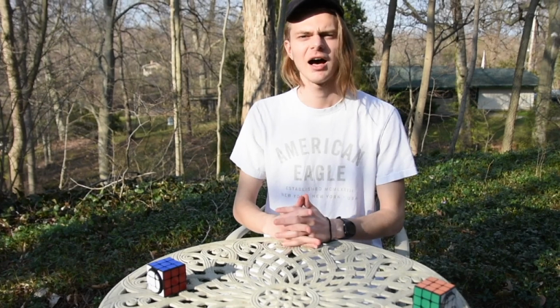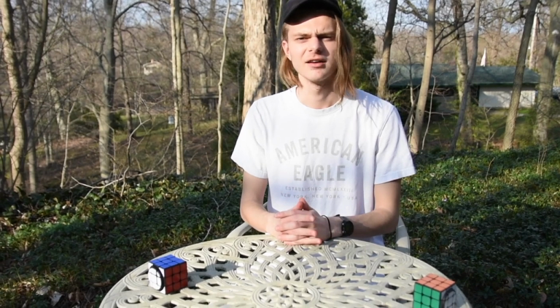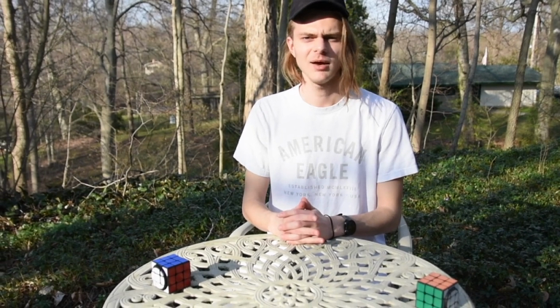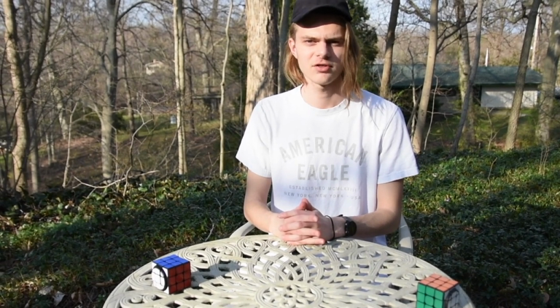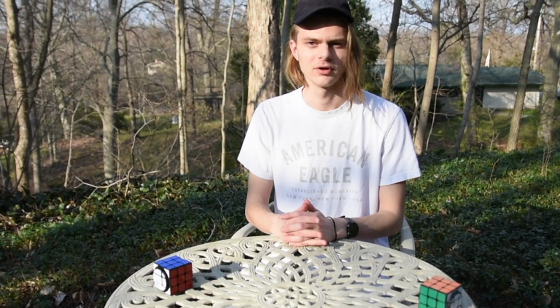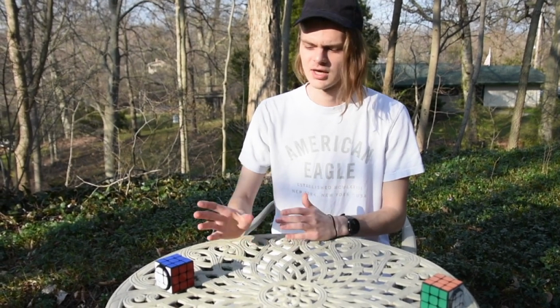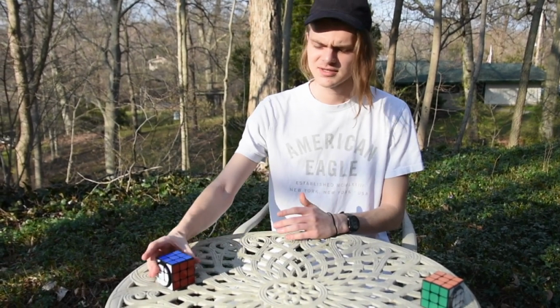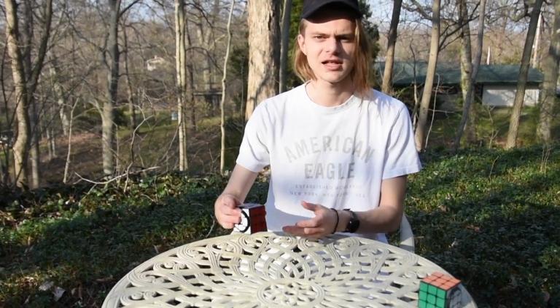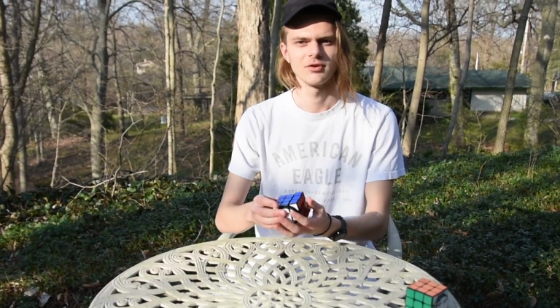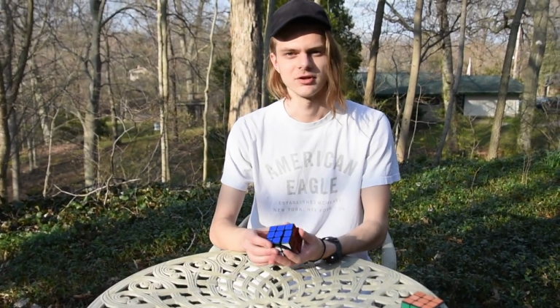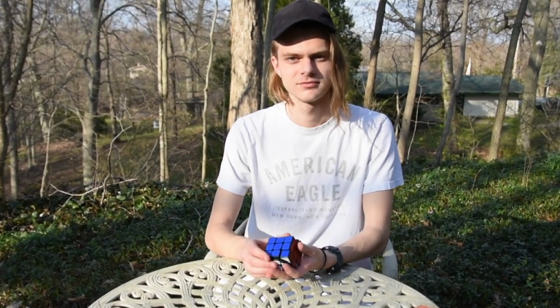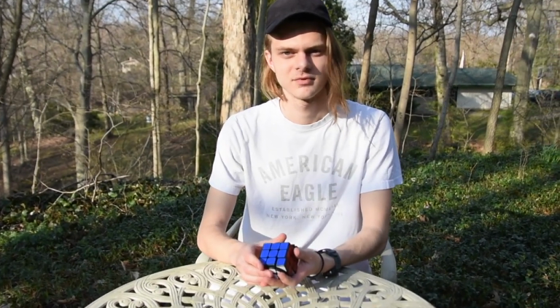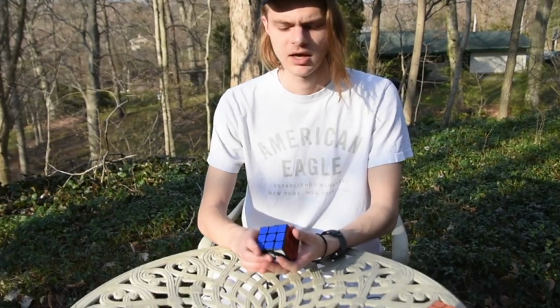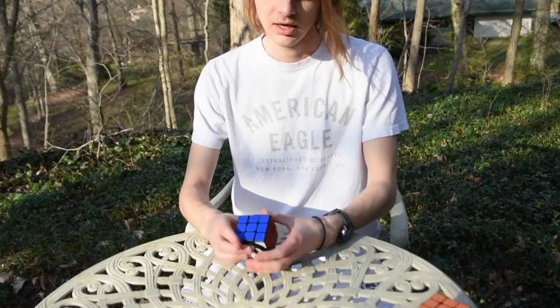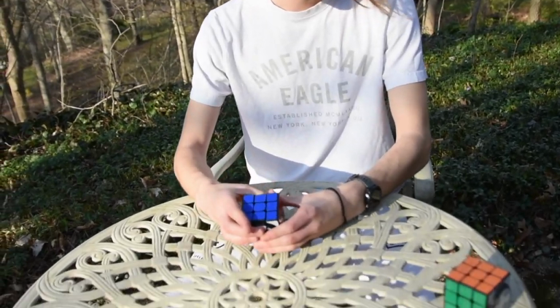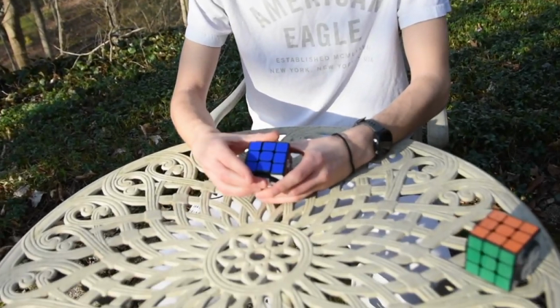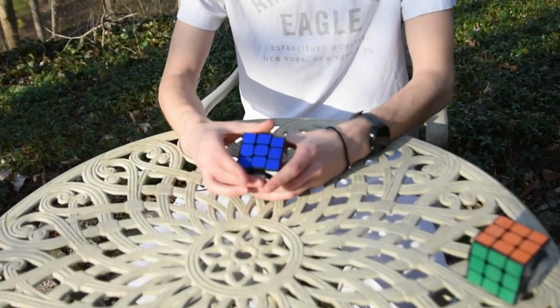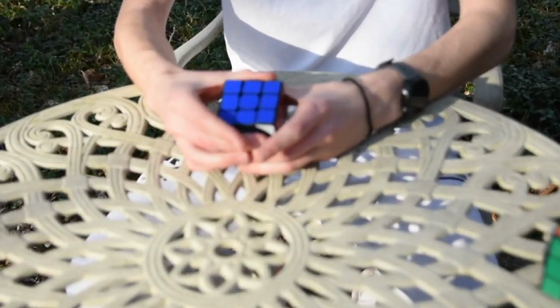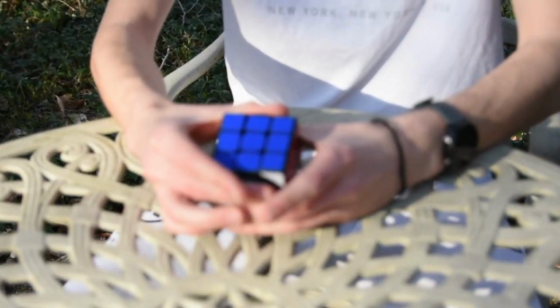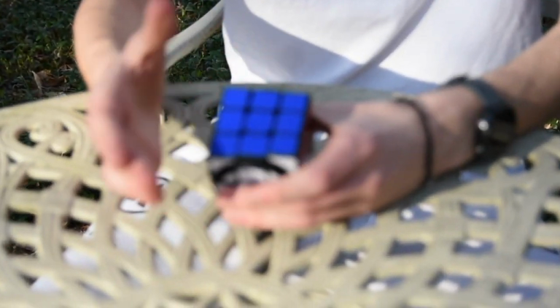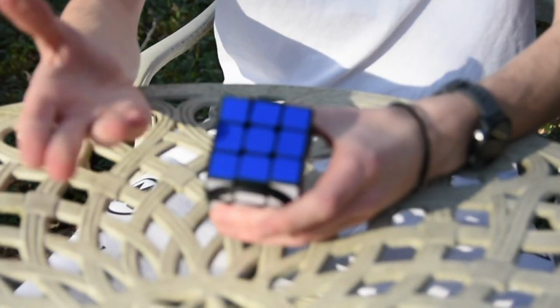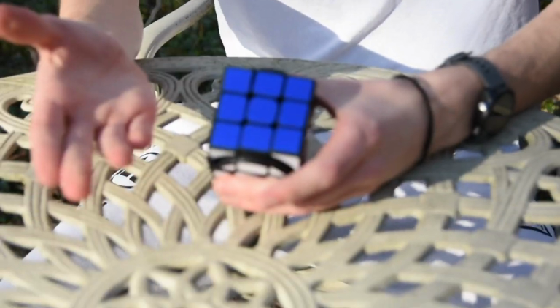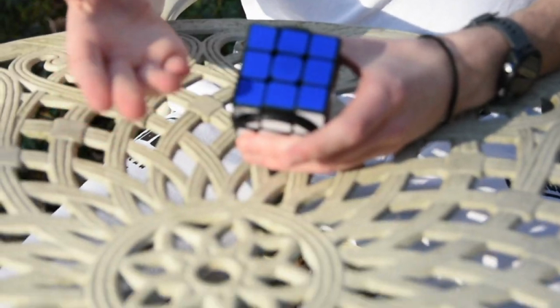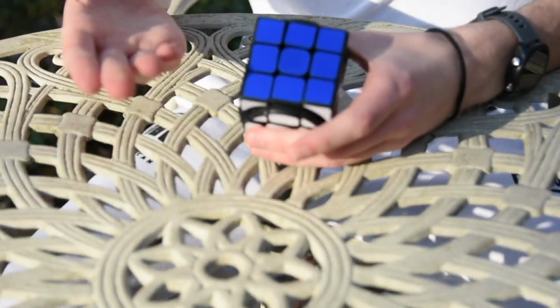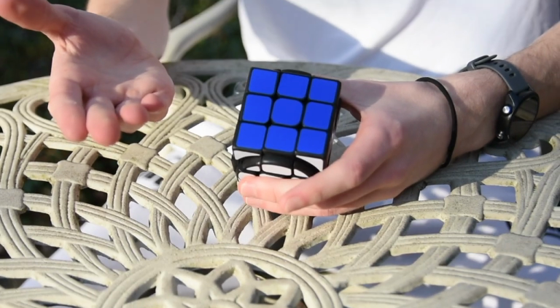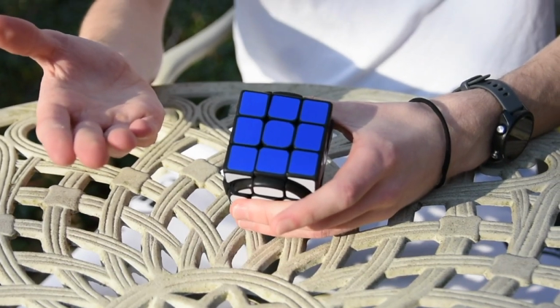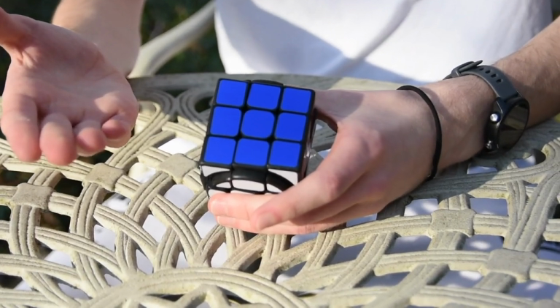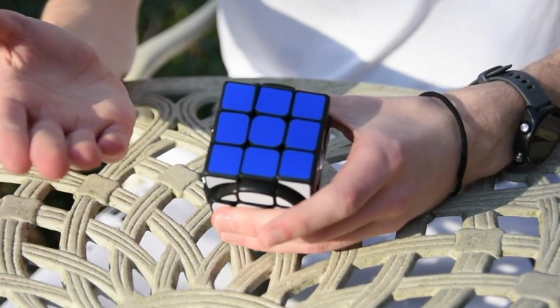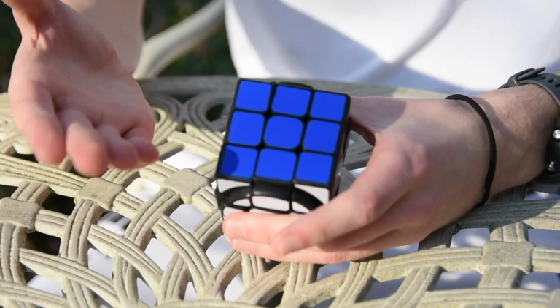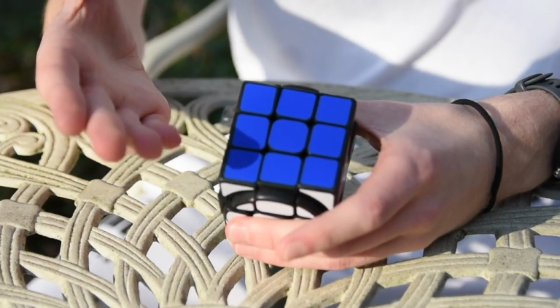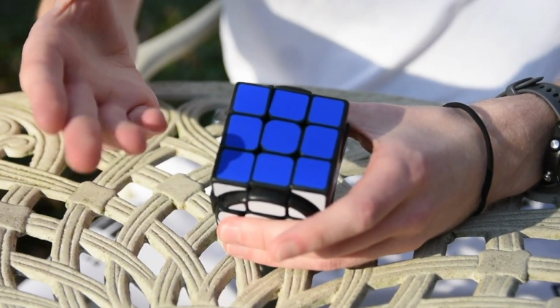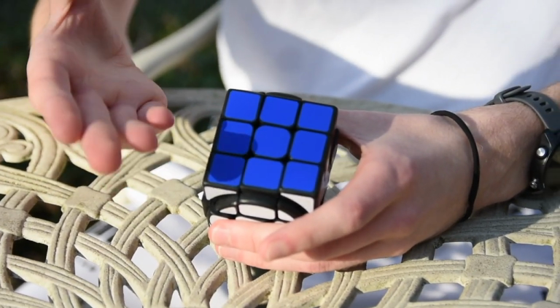Hi, I'm Jonathan Byrne, and this is the Sliding 3x3. I got the idea for this puzzle after designing a different puzzle, the Sliding 2x3.